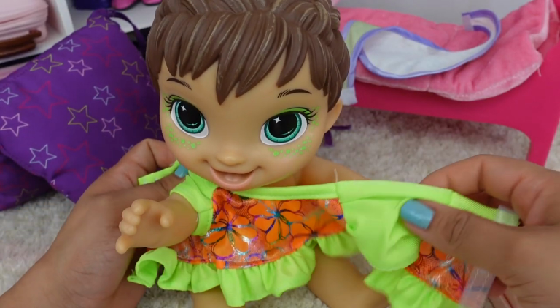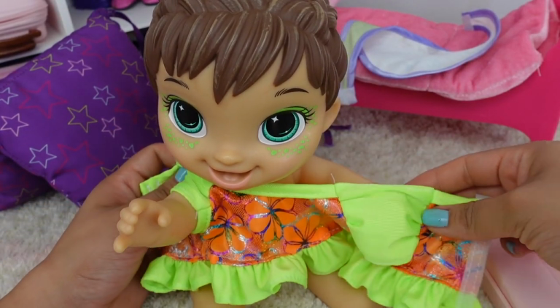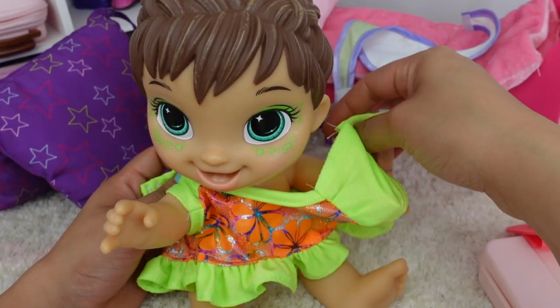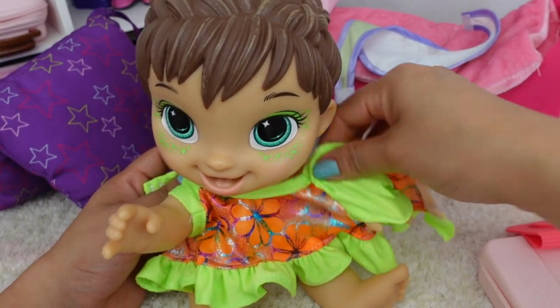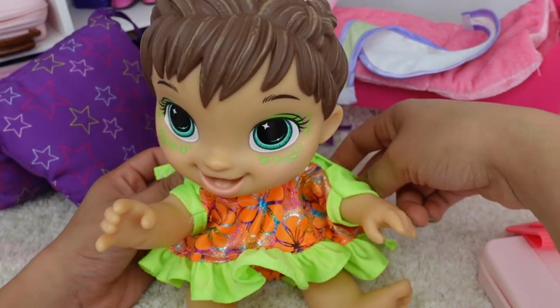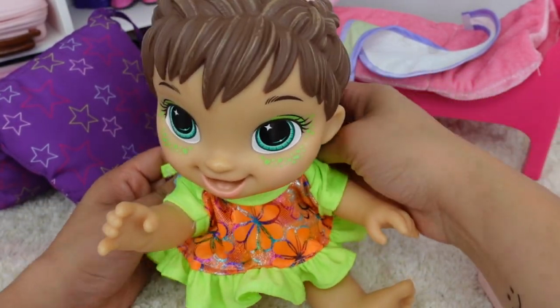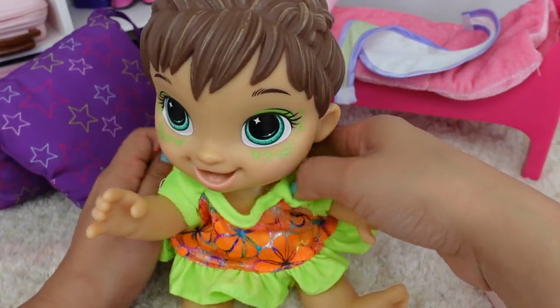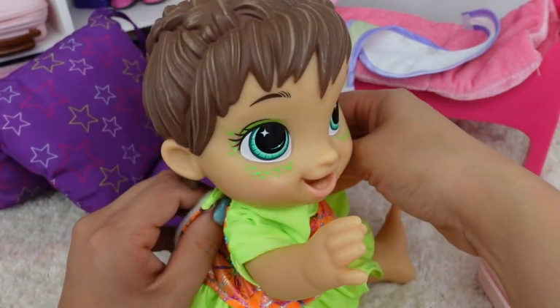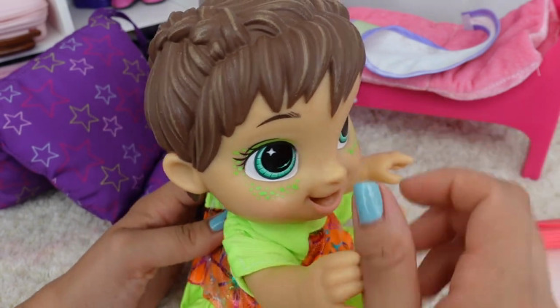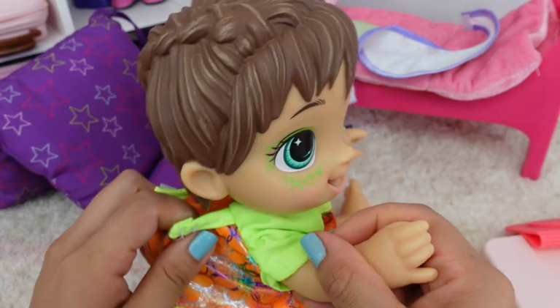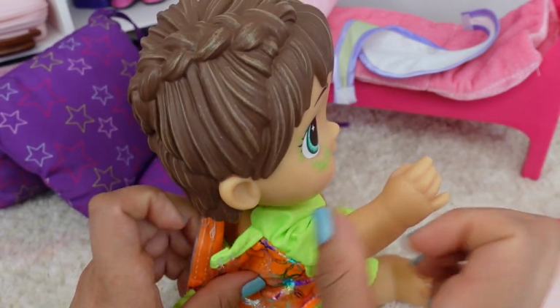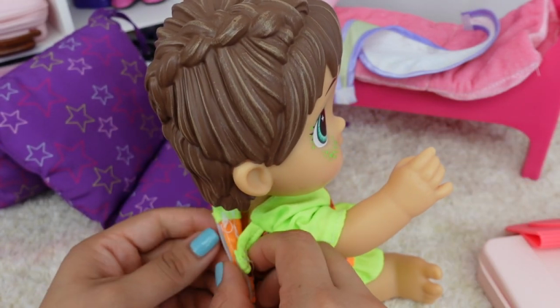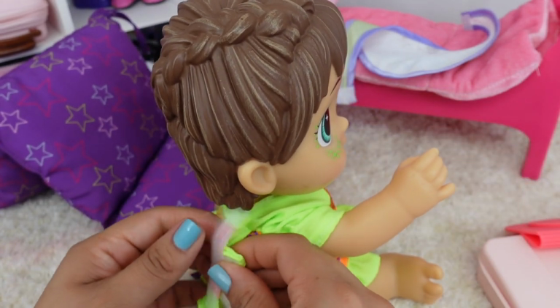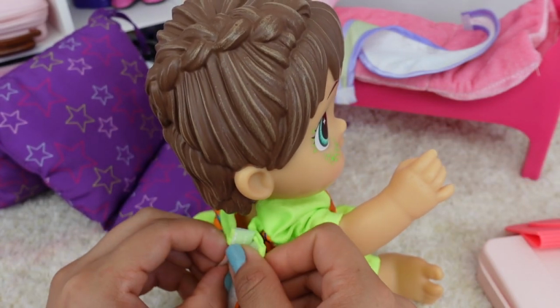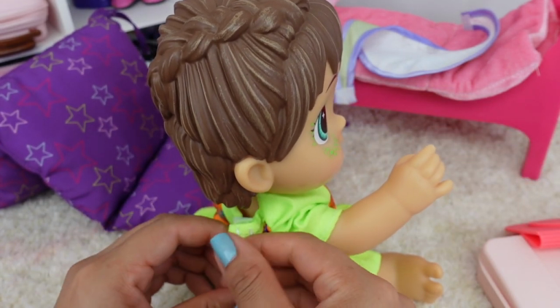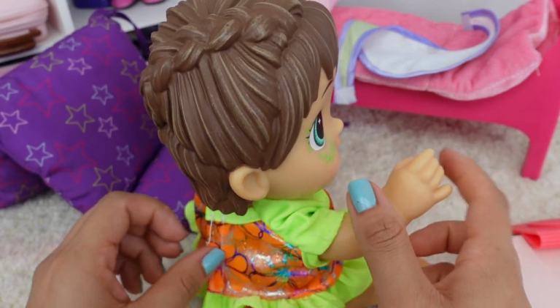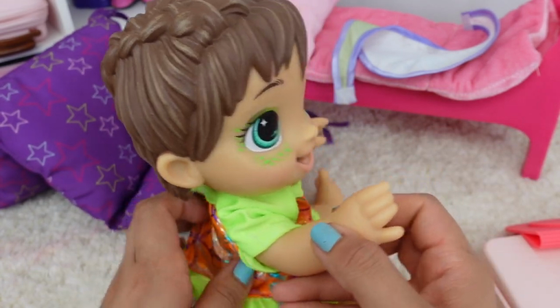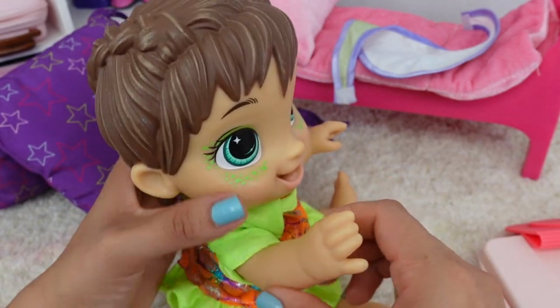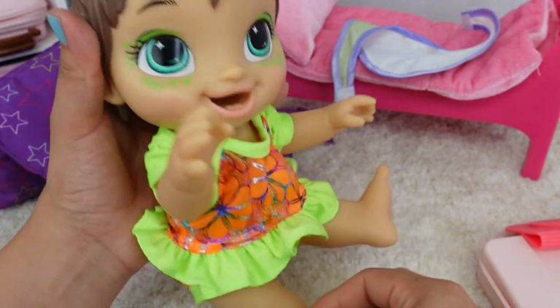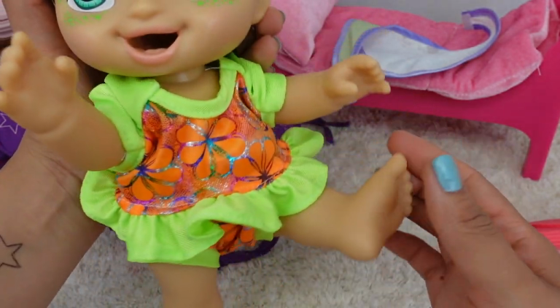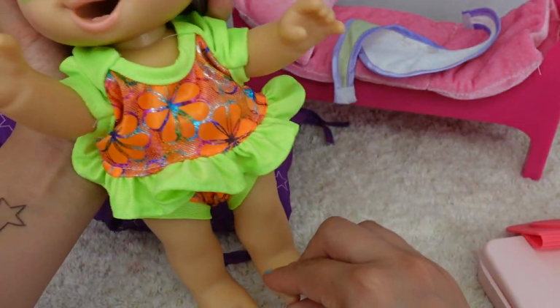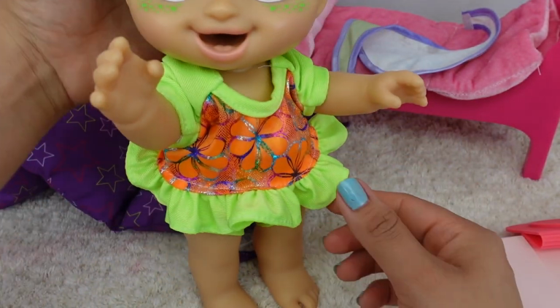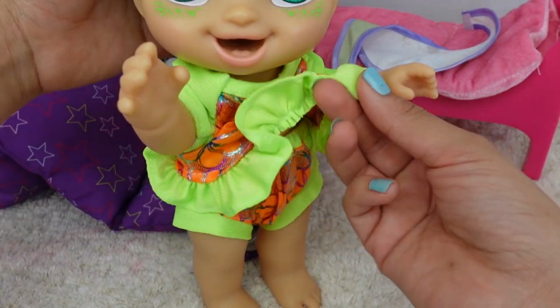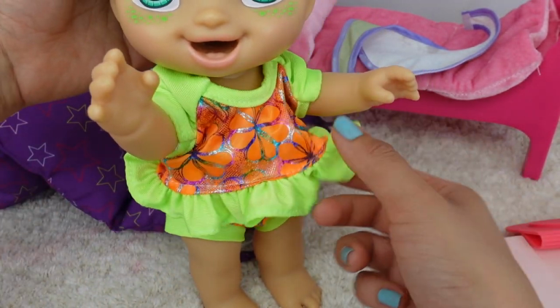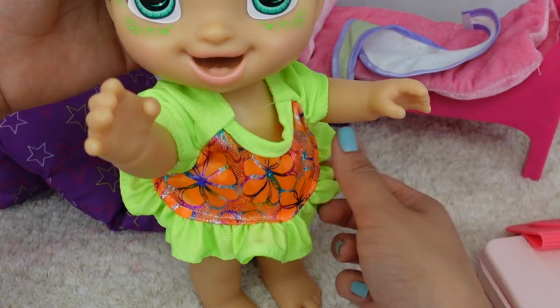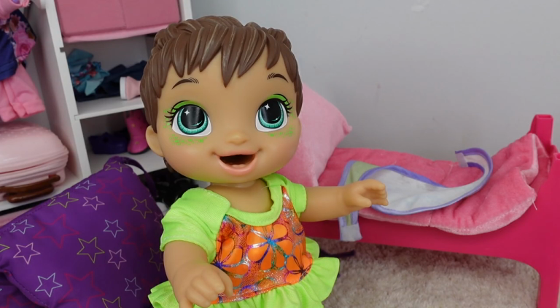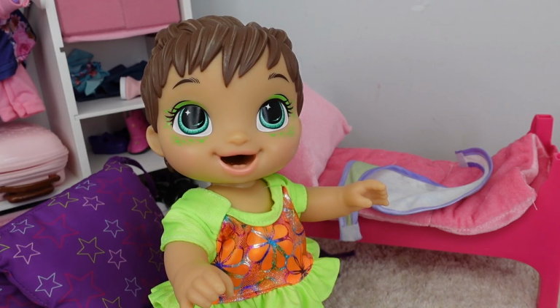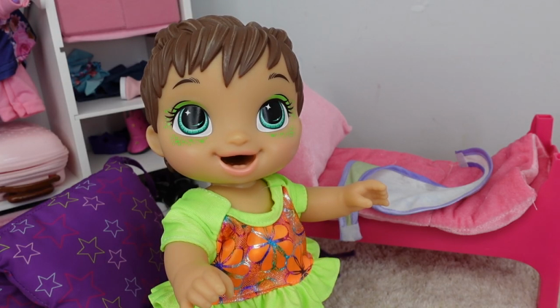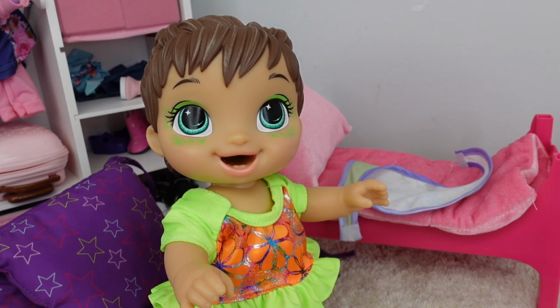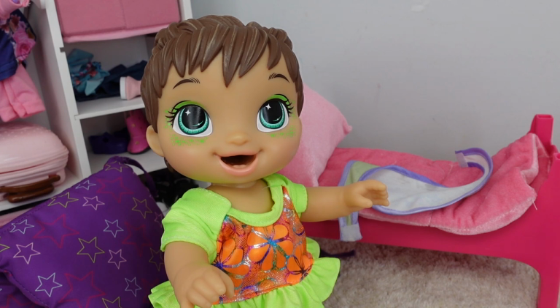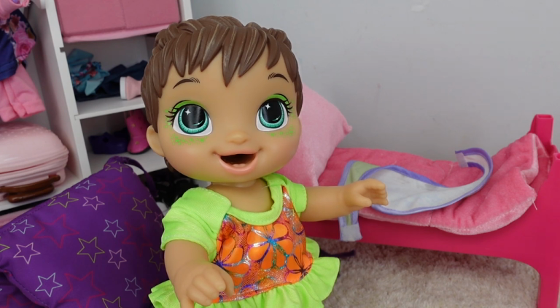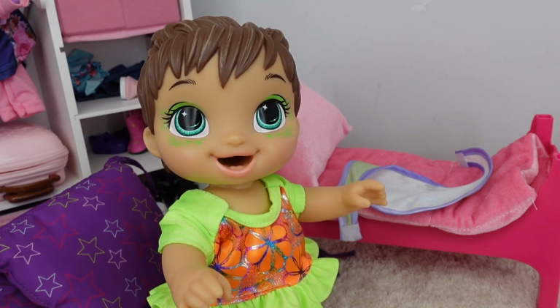This is her bathing suit — isn't it cute? Are you ready to go to swimming lessons? Yes!